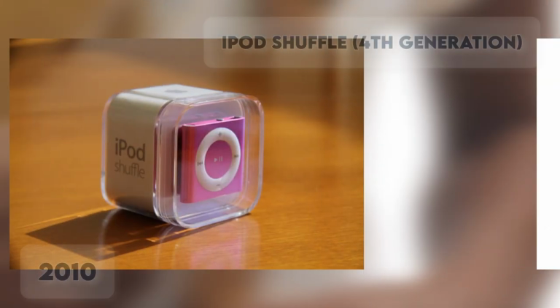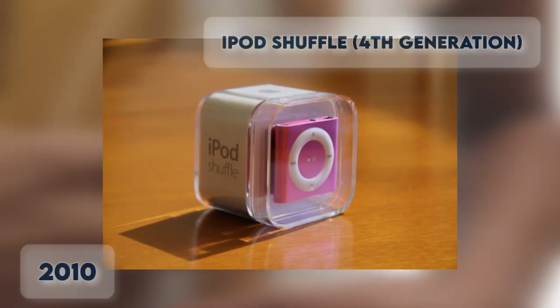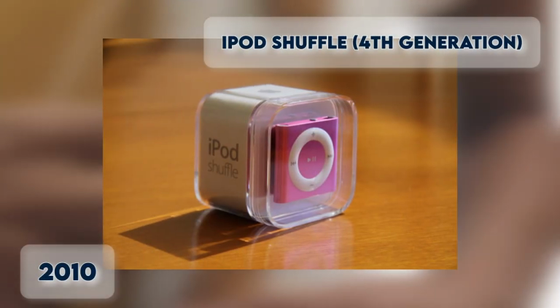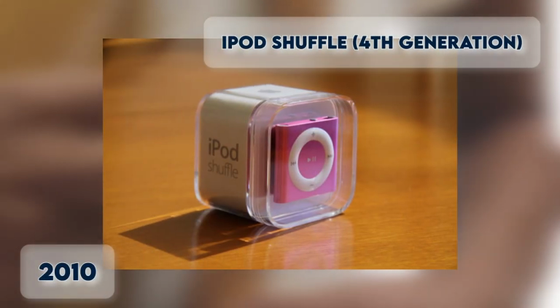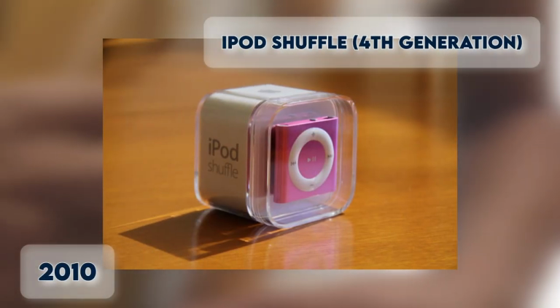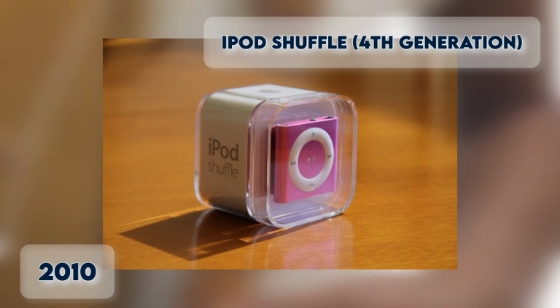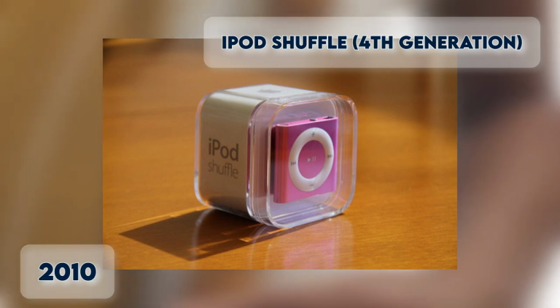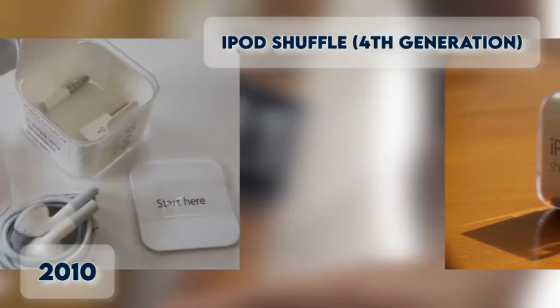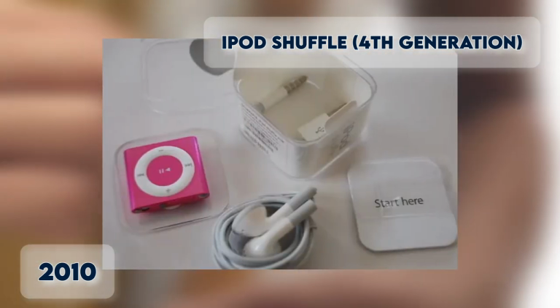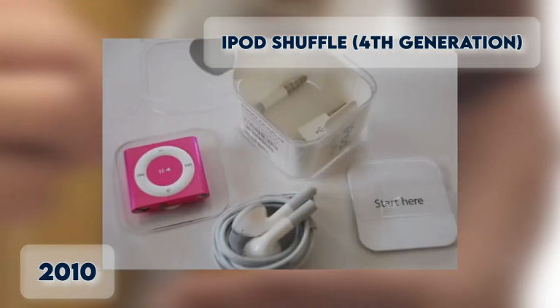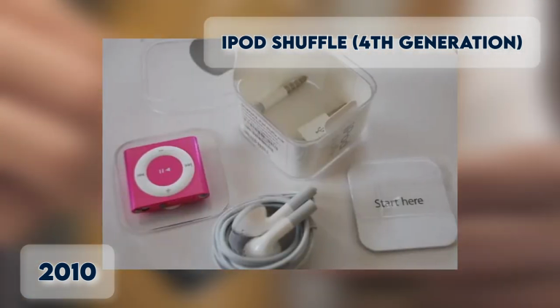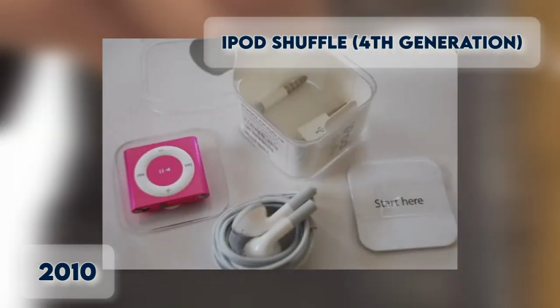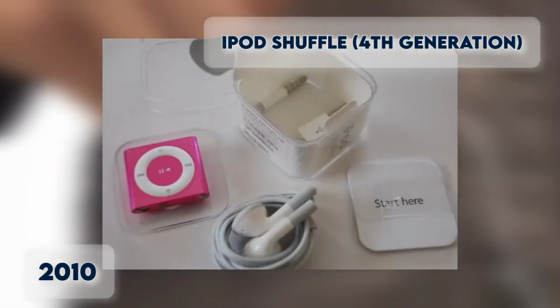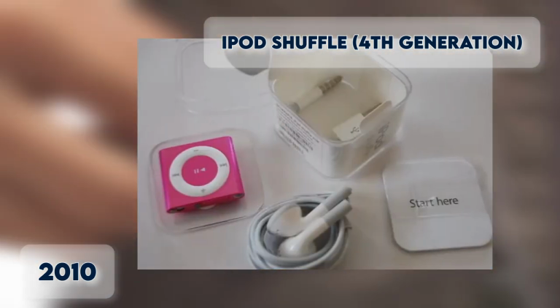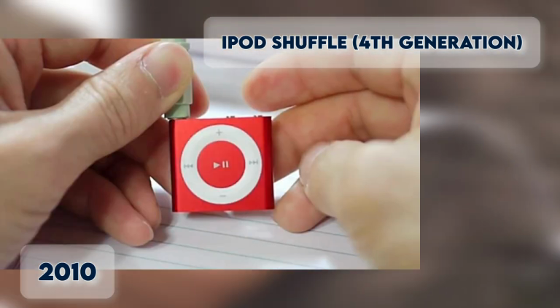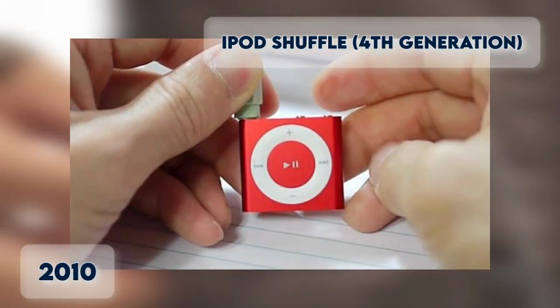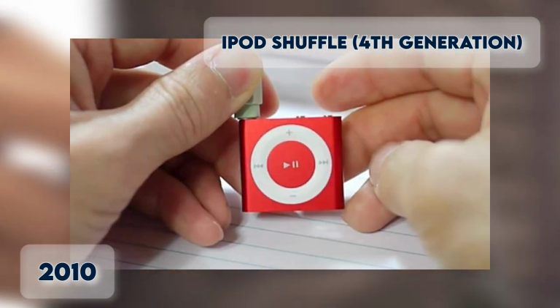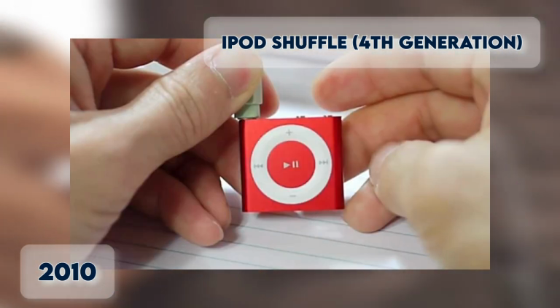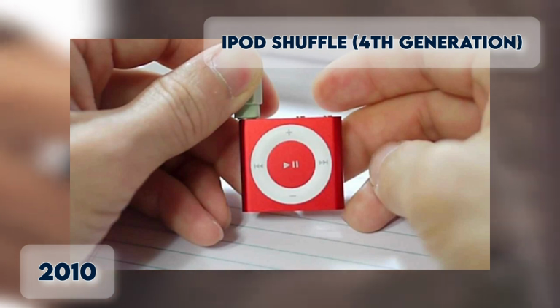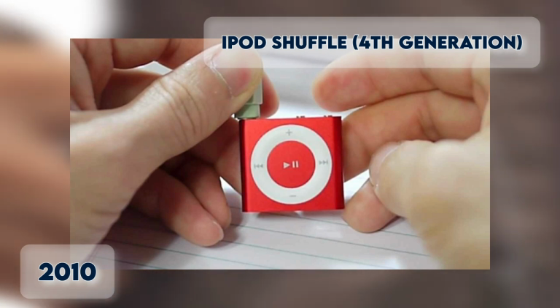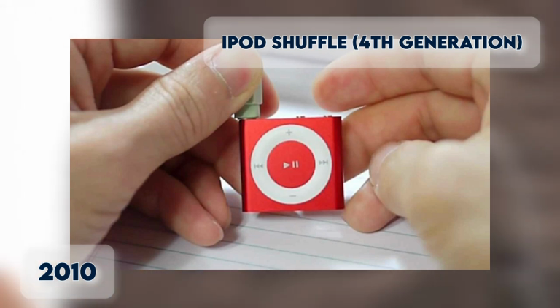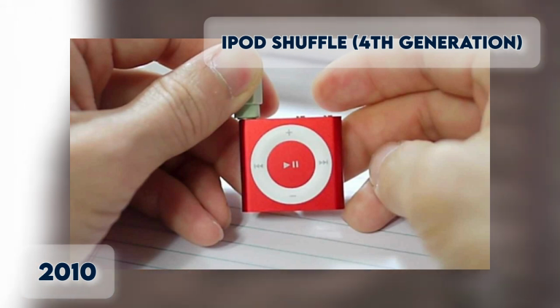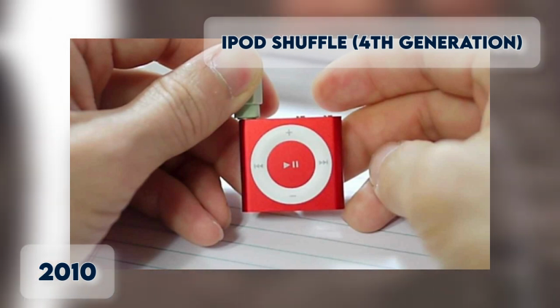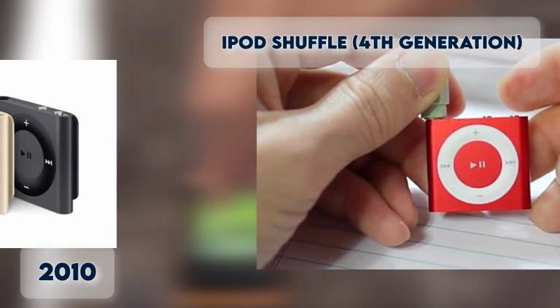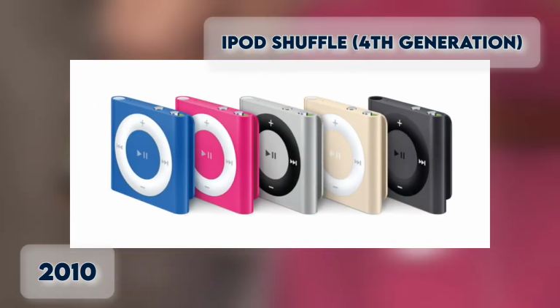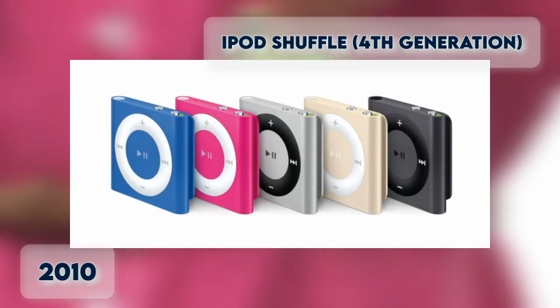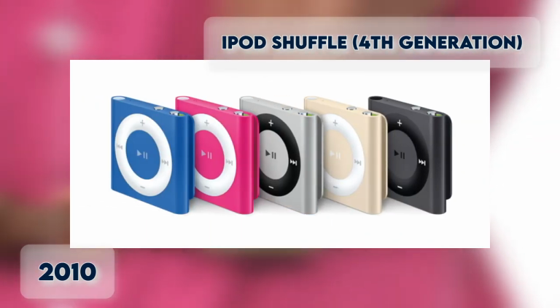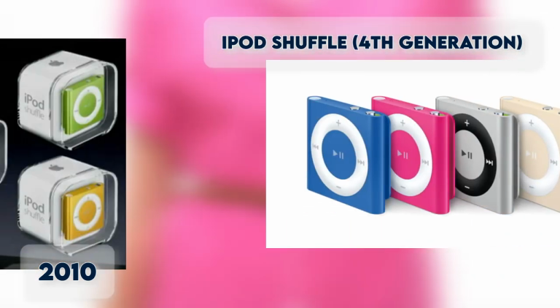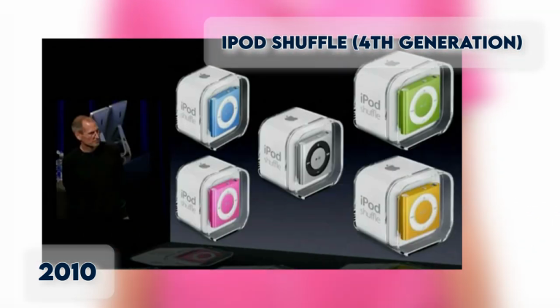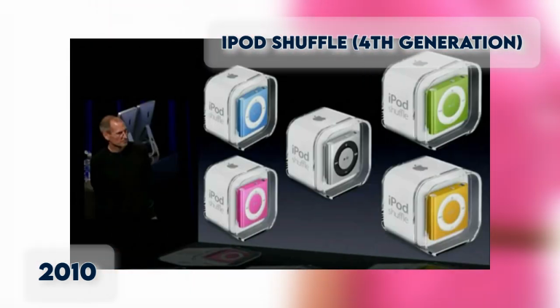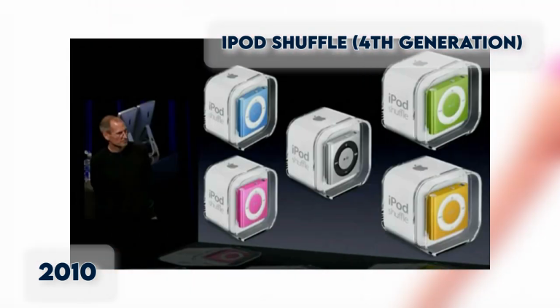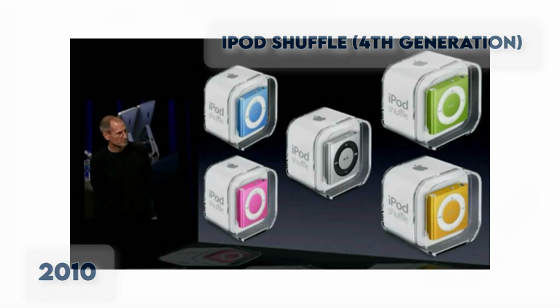iPod Shuffle 4th Generation. Still in 2010, this Shuffle model was redesigned similarly to the iPod Nano 6th Generation, but with no display. It's available in five colors with a device capacity of only 2GB.